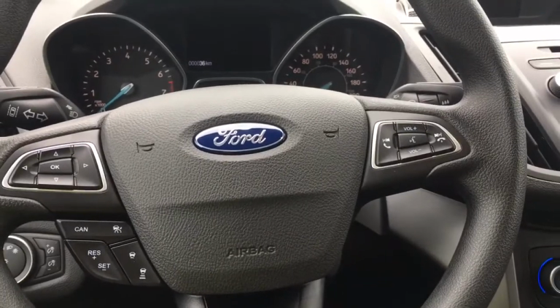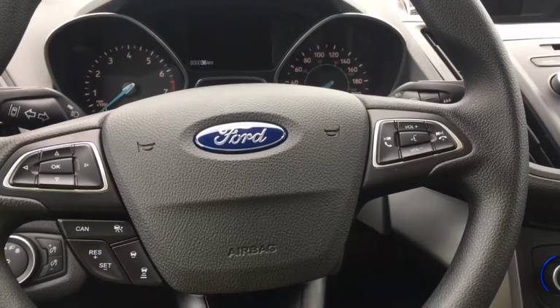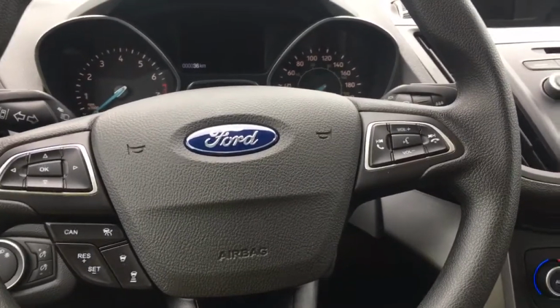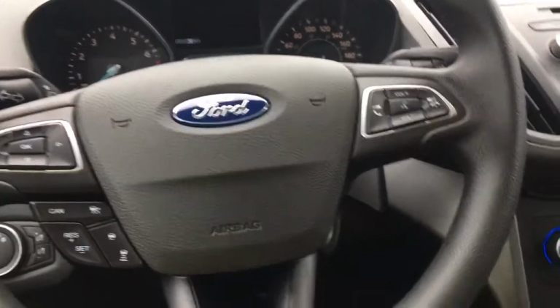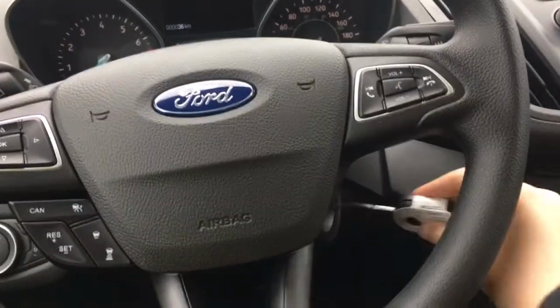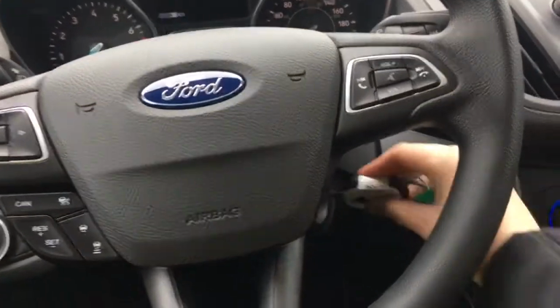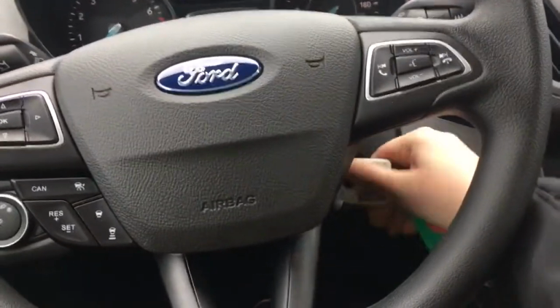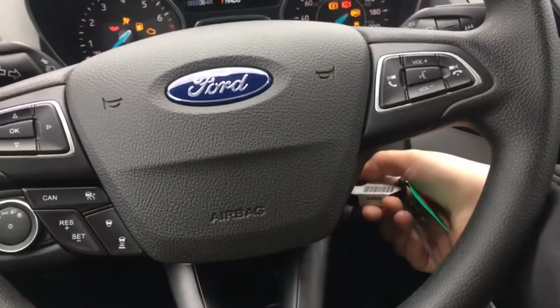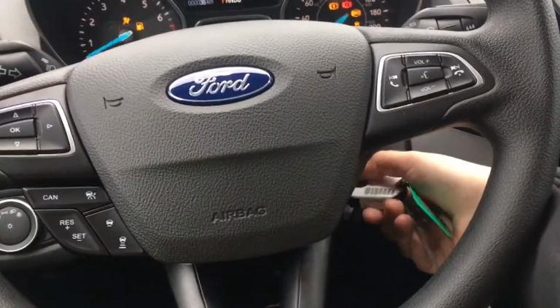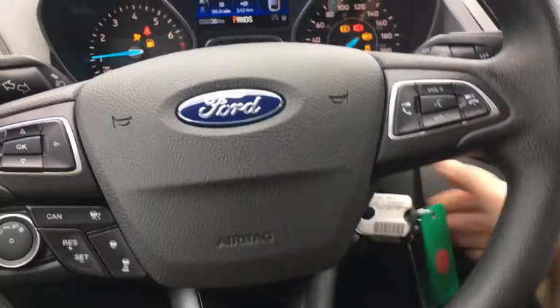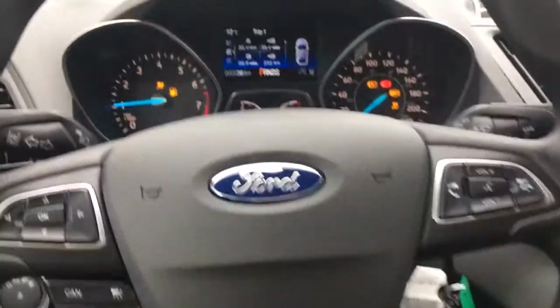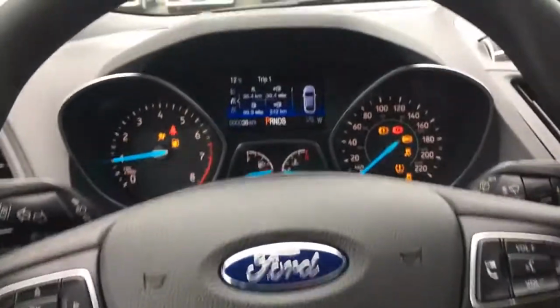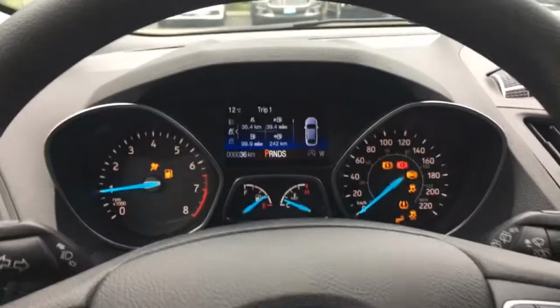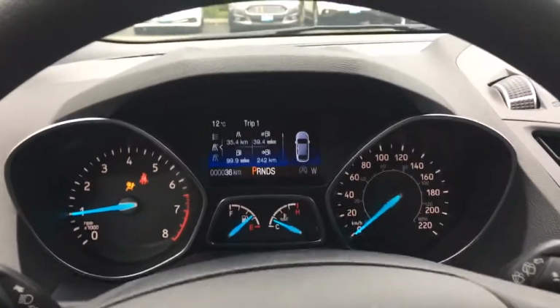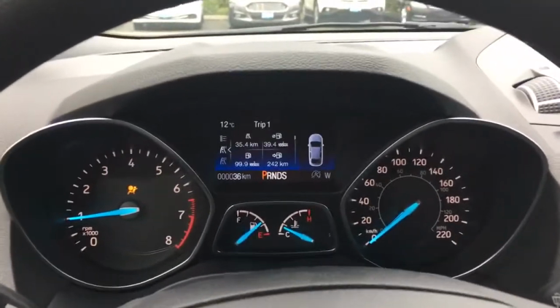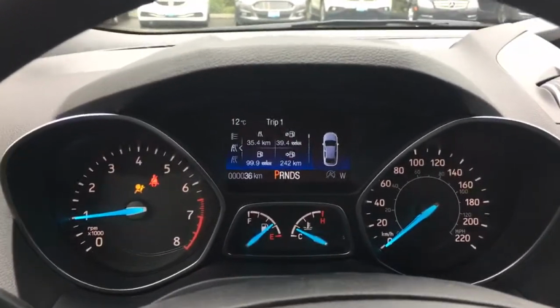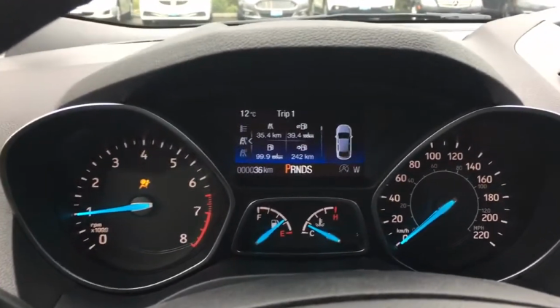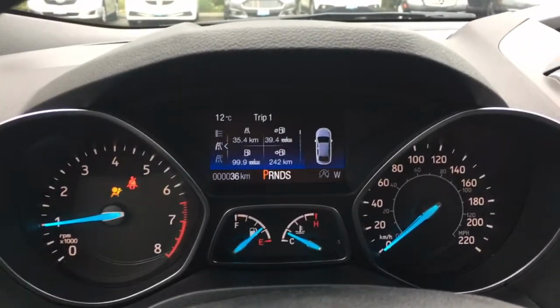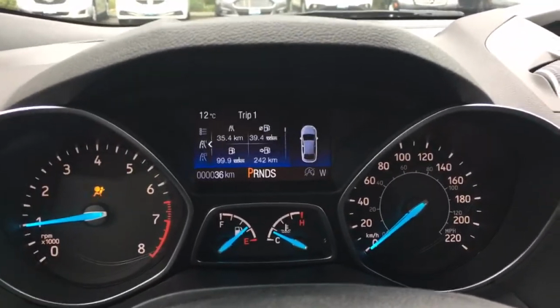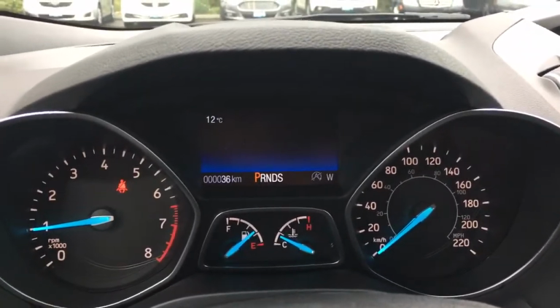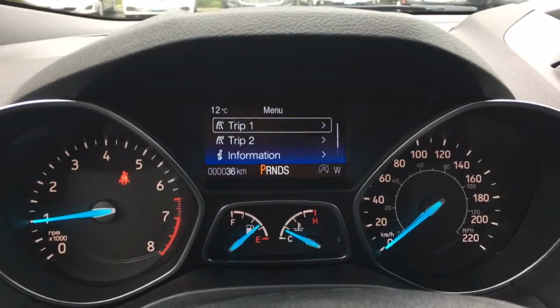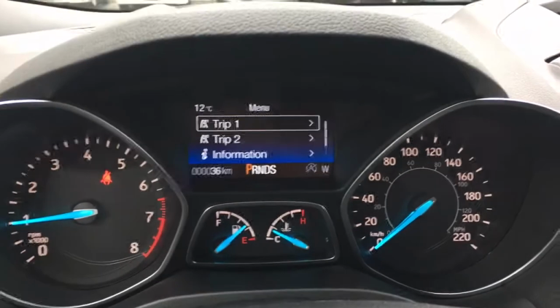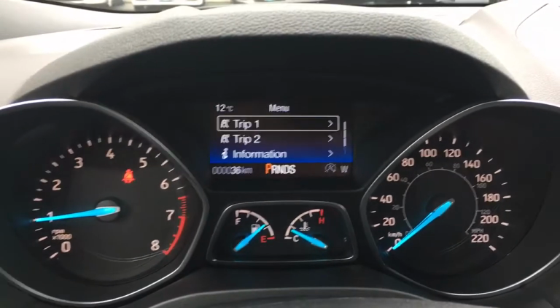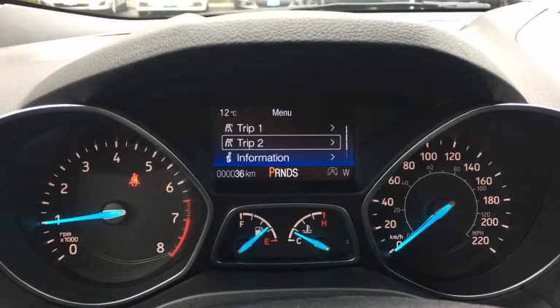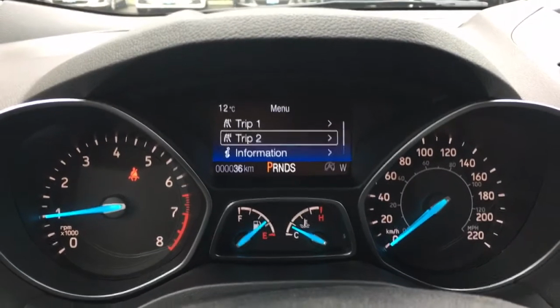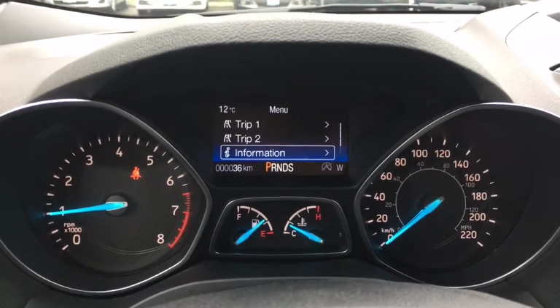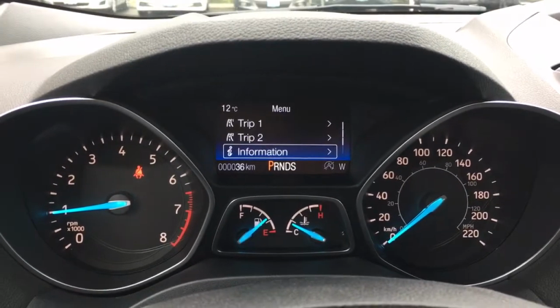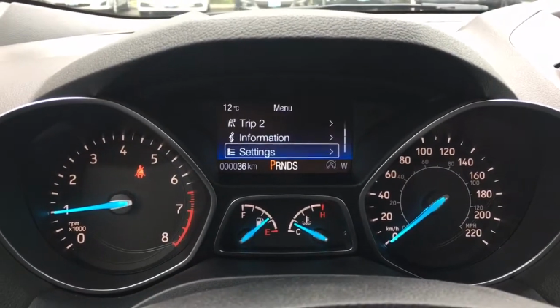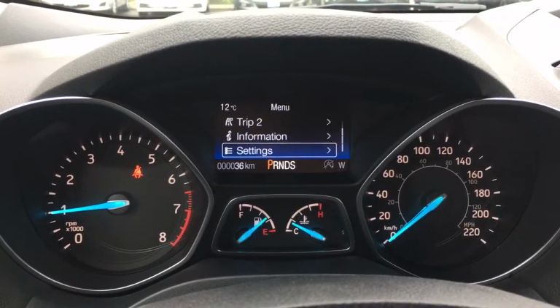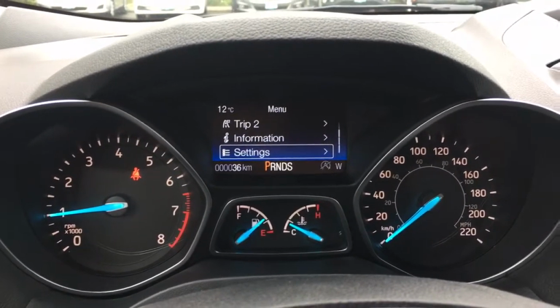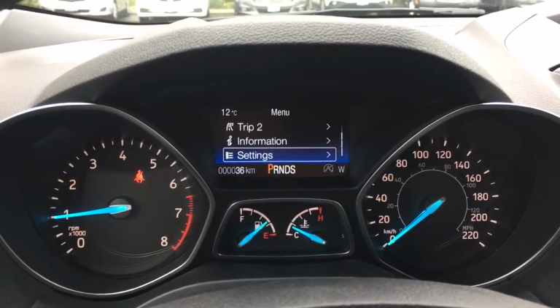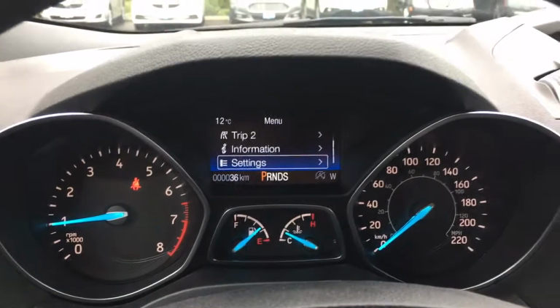I'm just going to start up the vehicle for you. Up above in the dash is where you'll see any important messages. You also have a menu you can toggle through: Trip 1, Trip 2, Information, Settings — and these all have submenus.